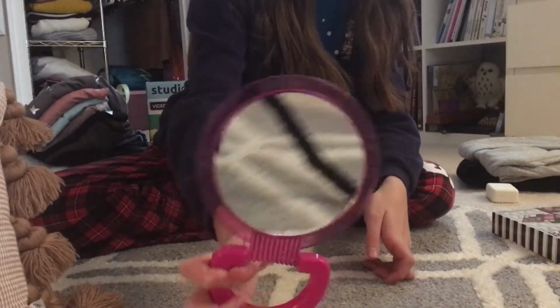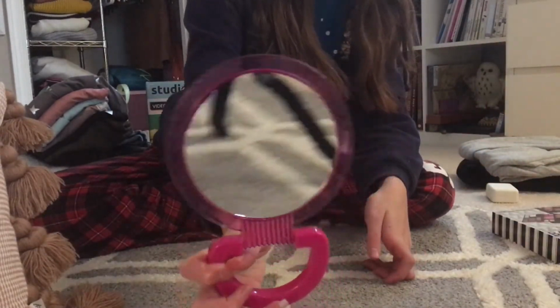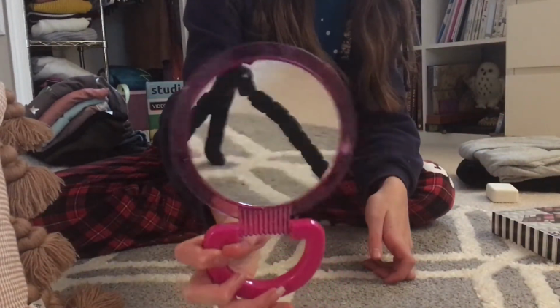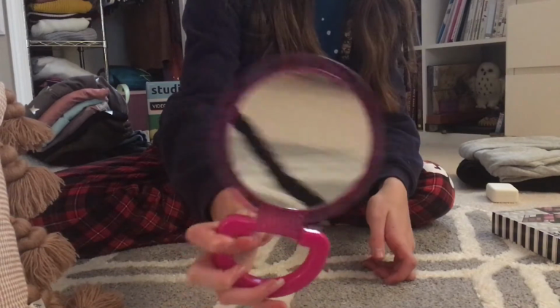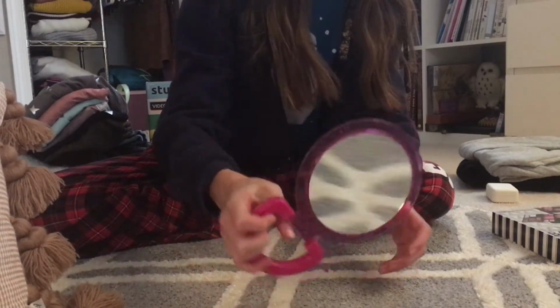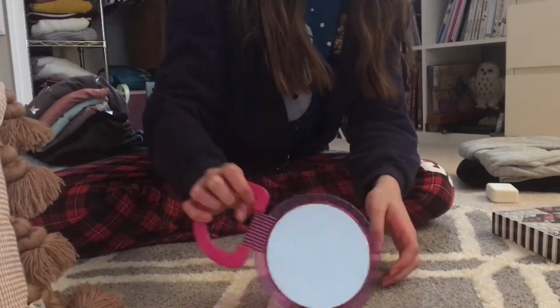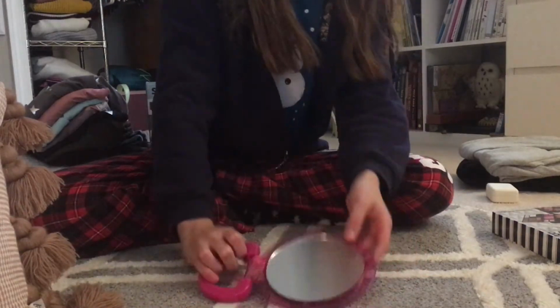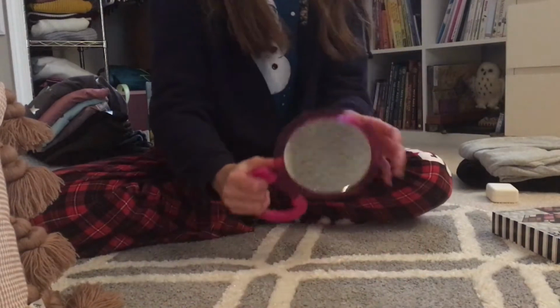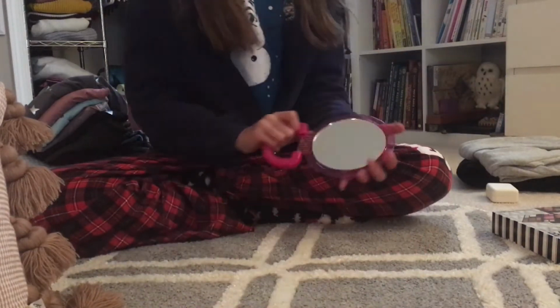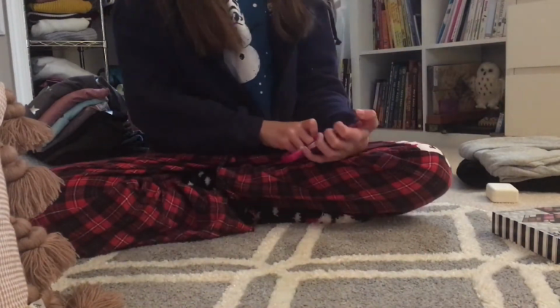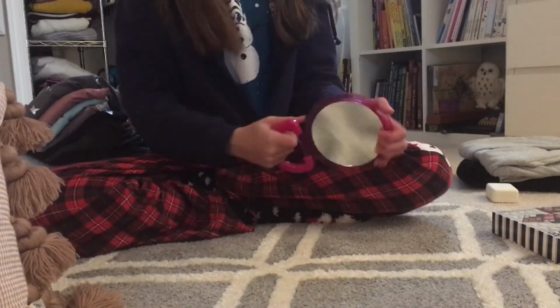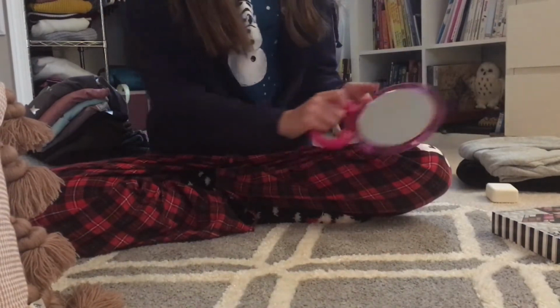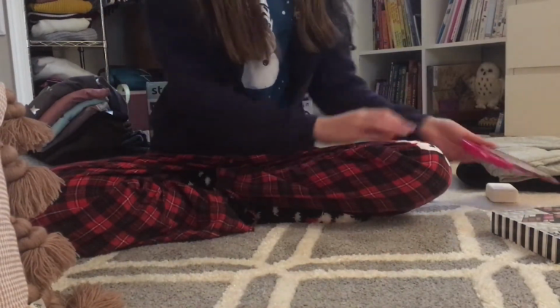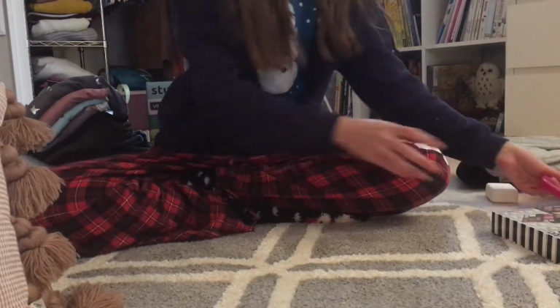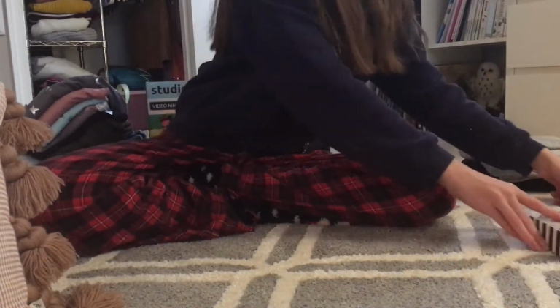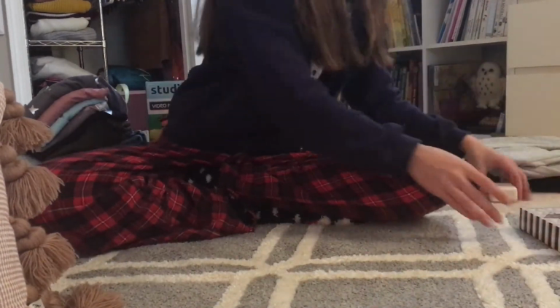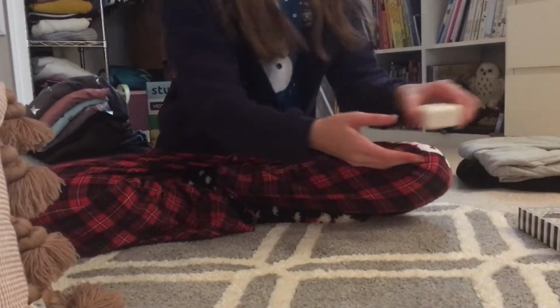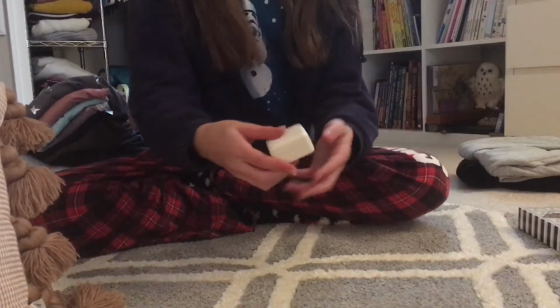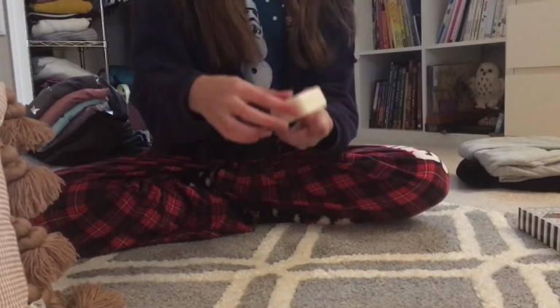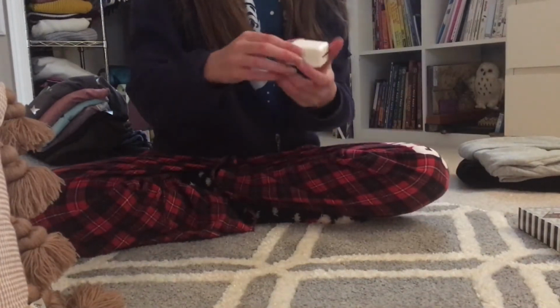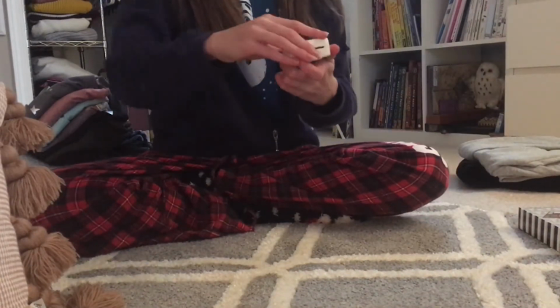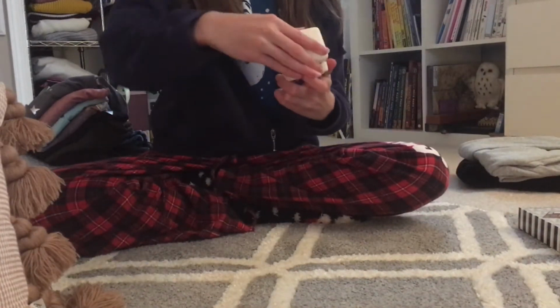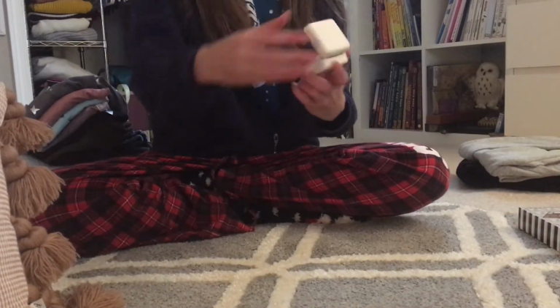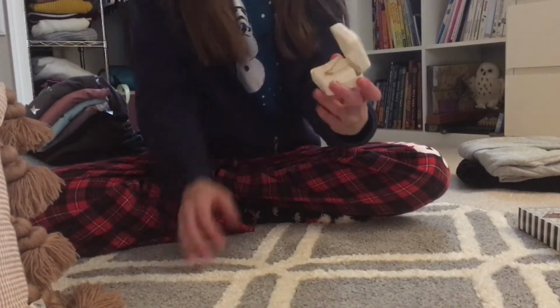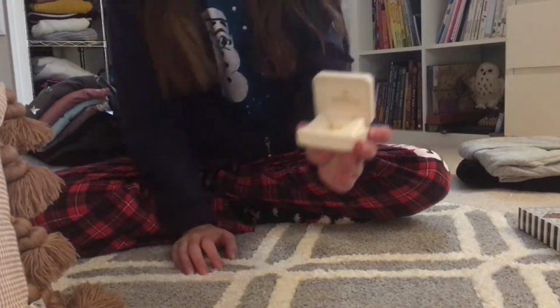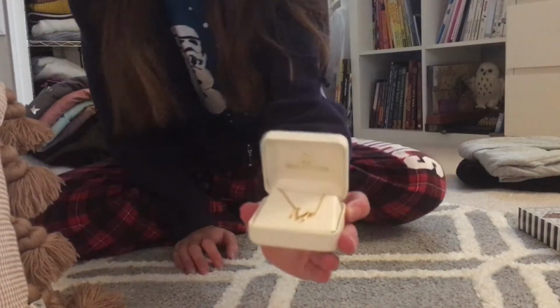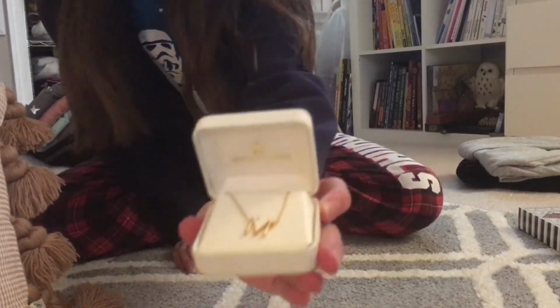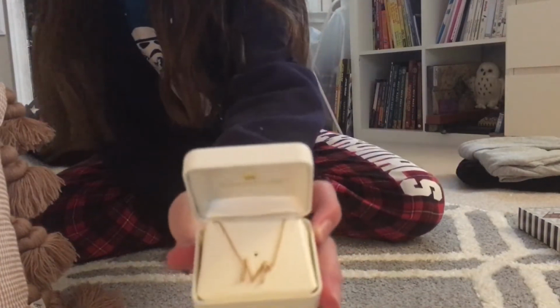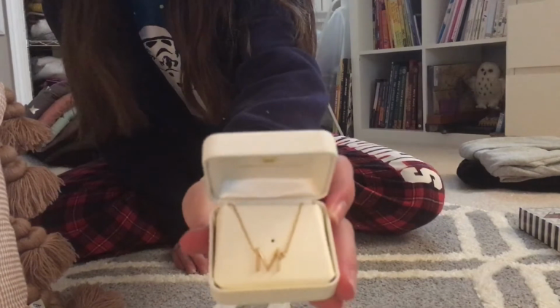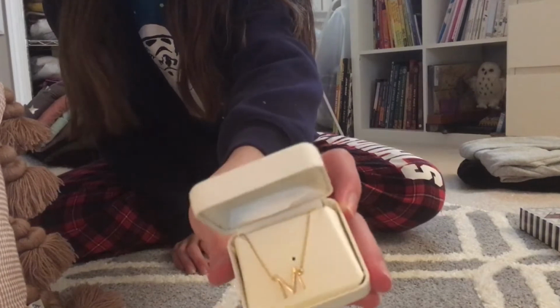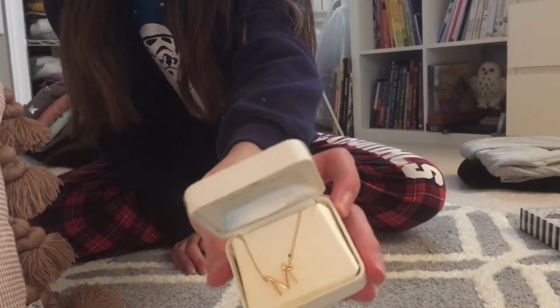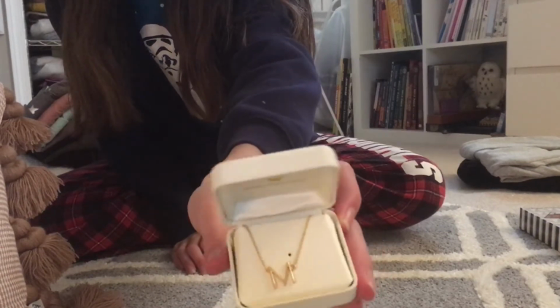I also got this little mirror — you can see the tripod there — which is great for makeup. And in here is this cute little M necklace. It's super adorable, it has this gold little M and I love it.